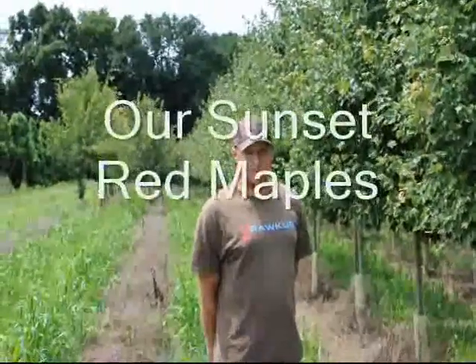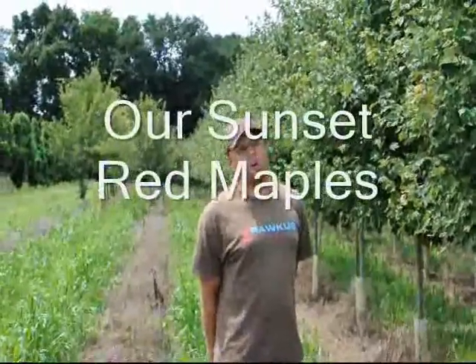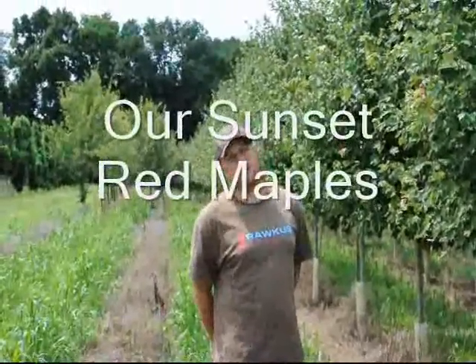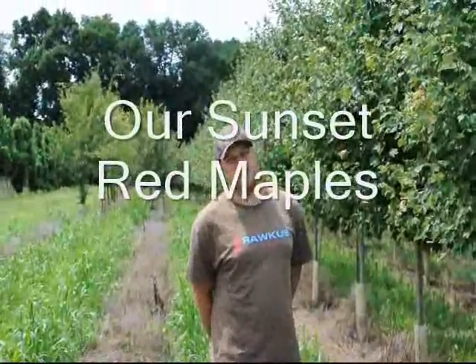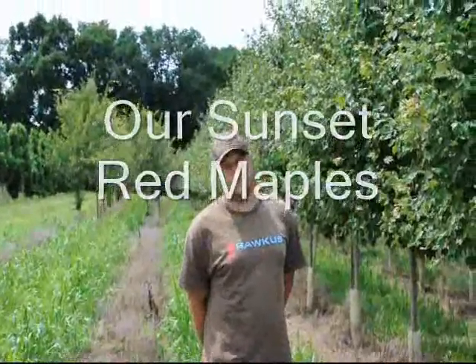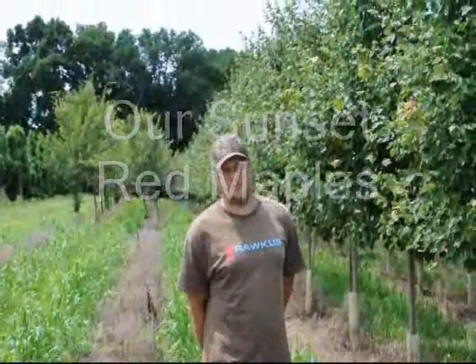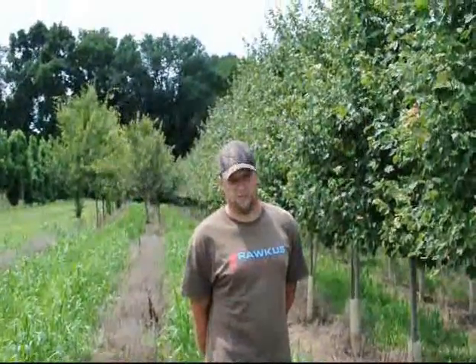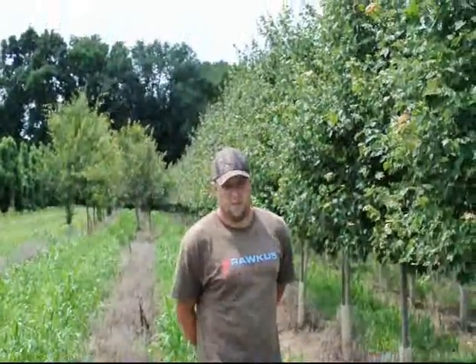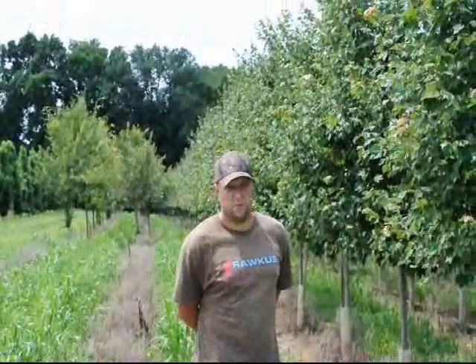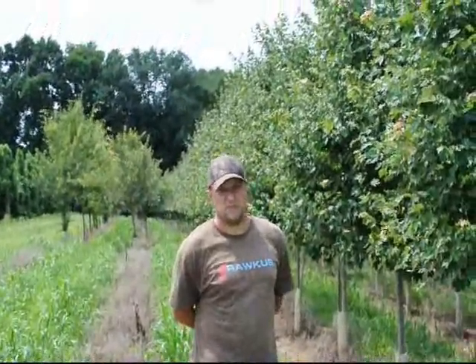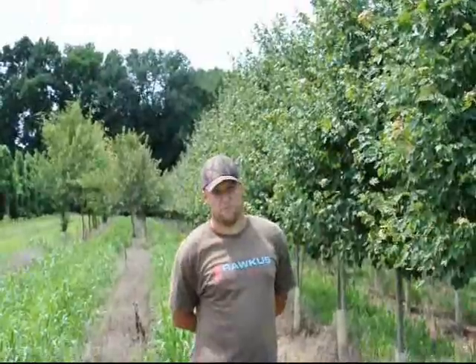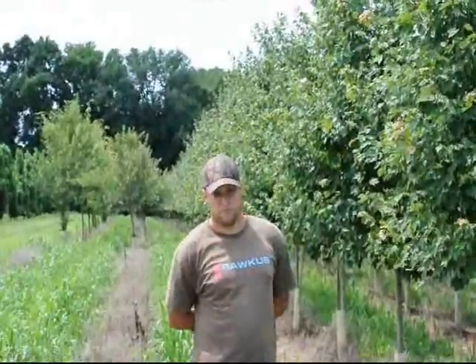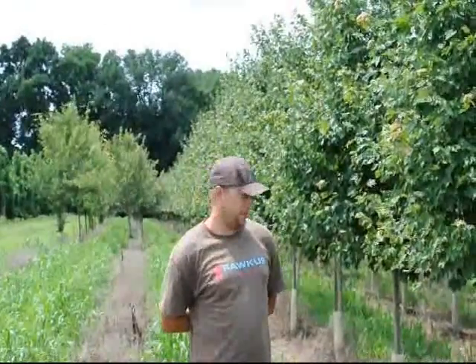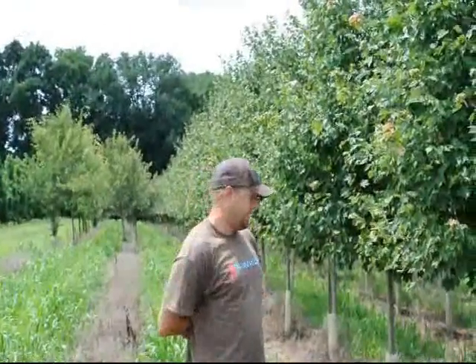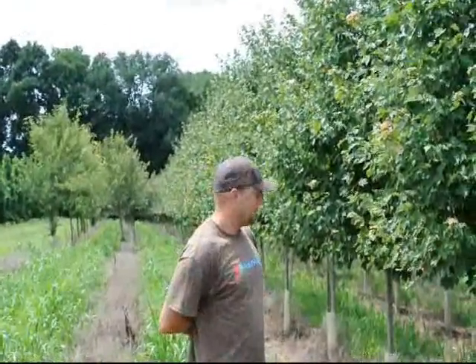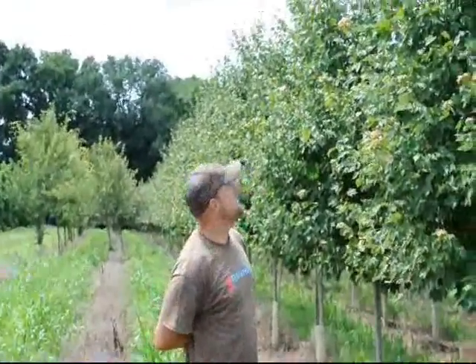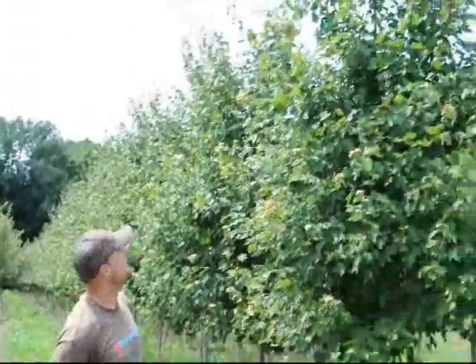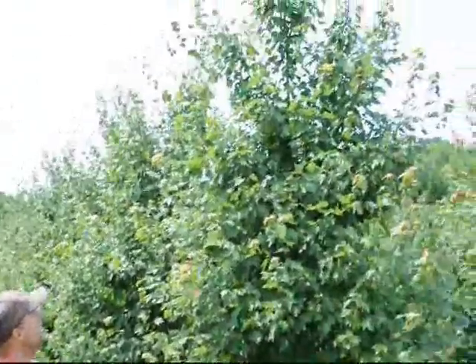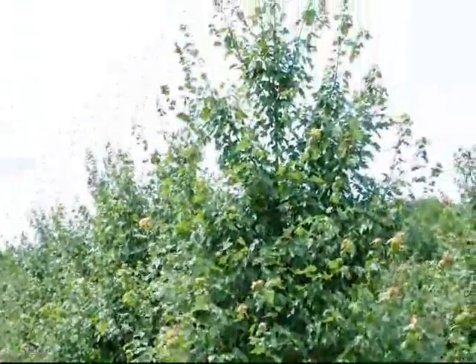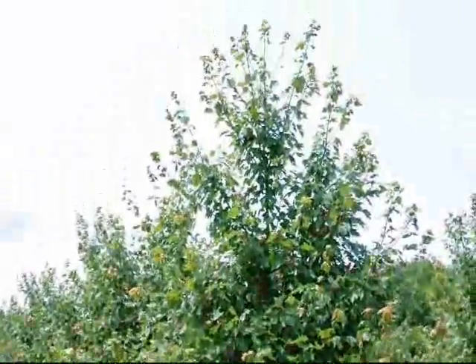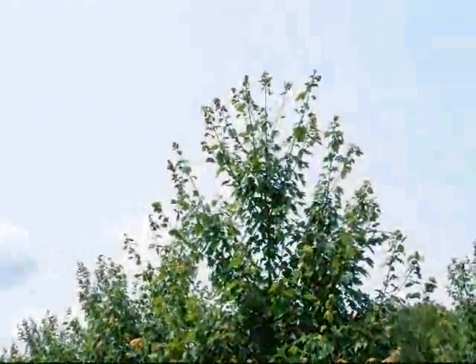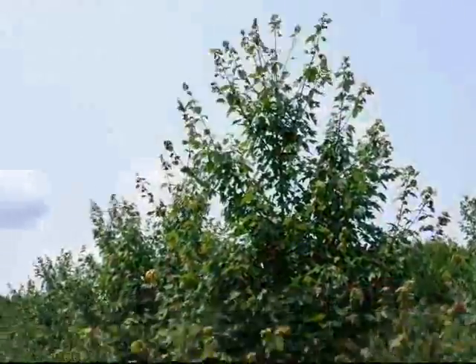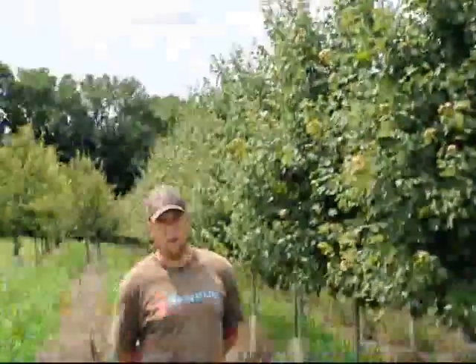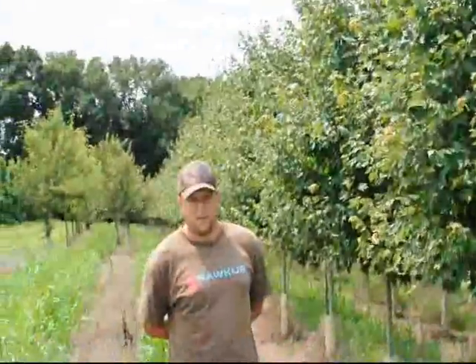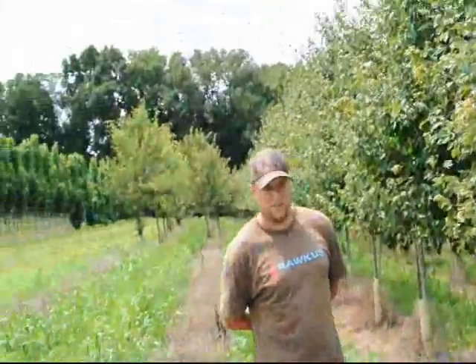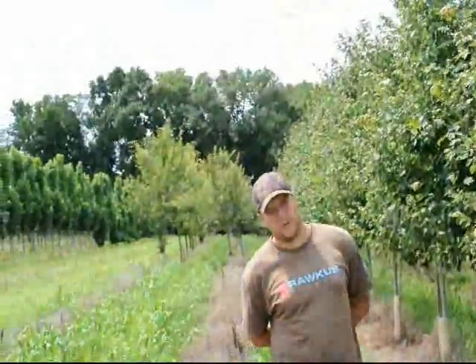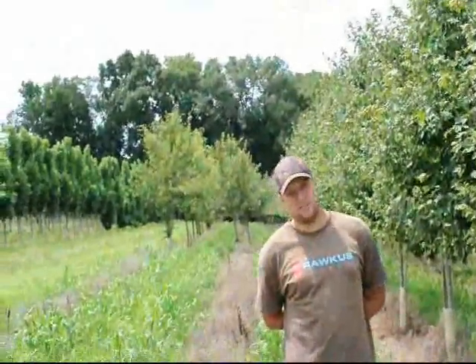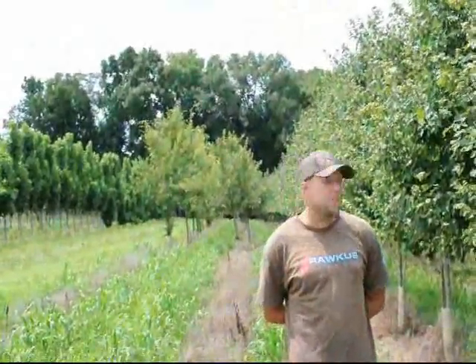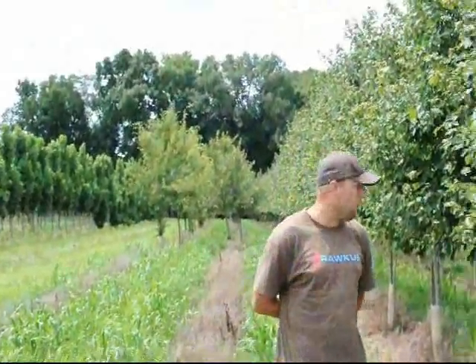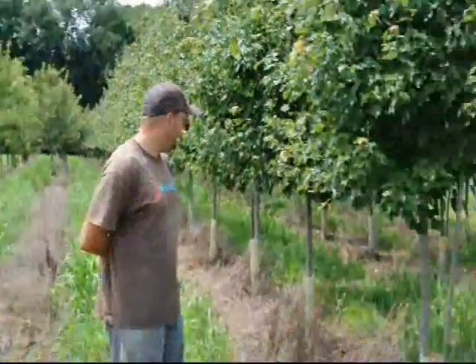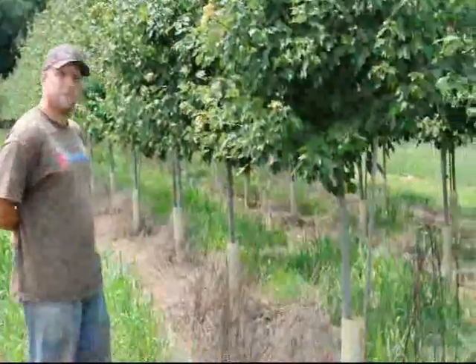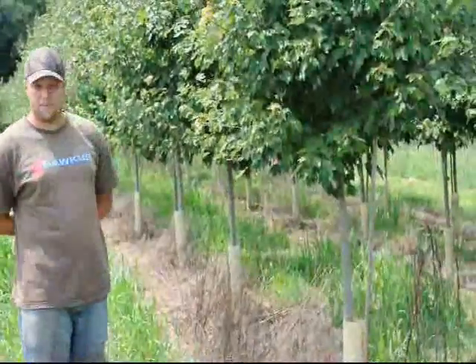These are our sunset red maples in our field. We grew these from little seedlings. As you can see, they're probably about 15 feet tall and they start branching around four and a half to five feet.